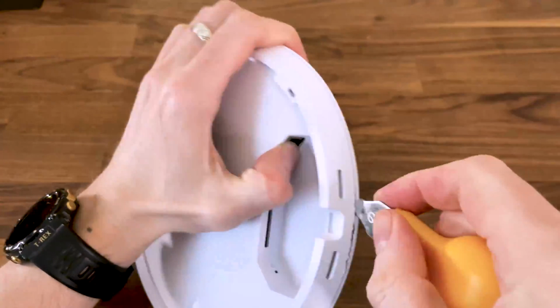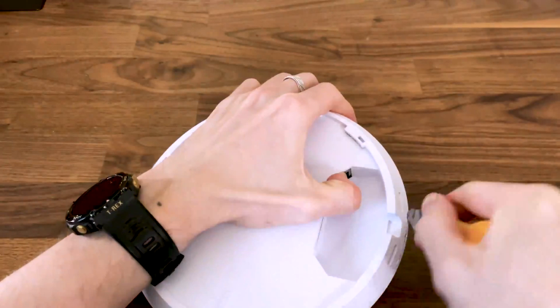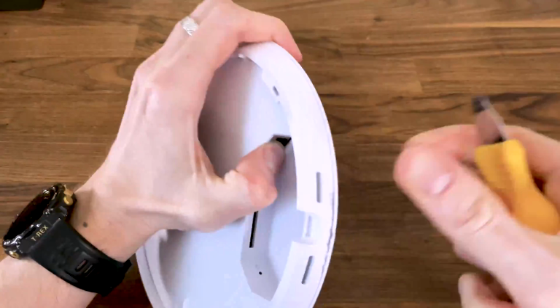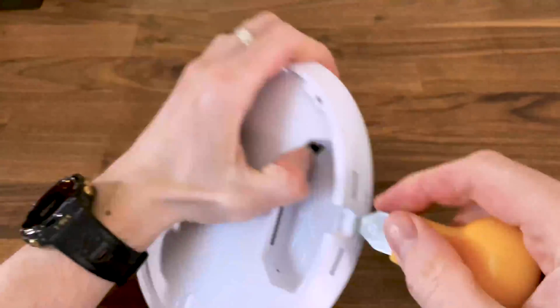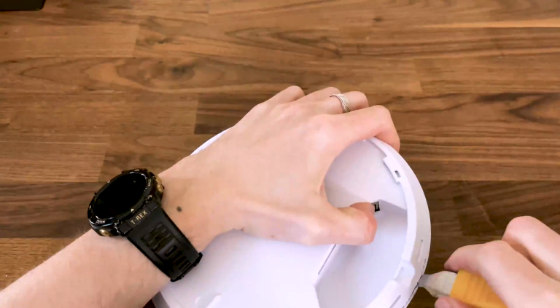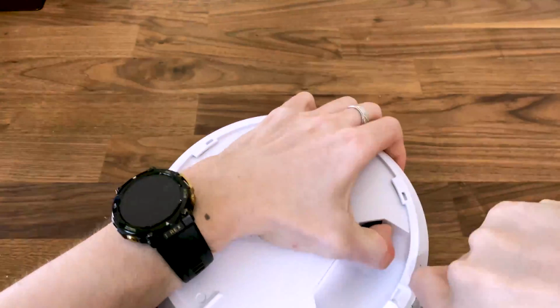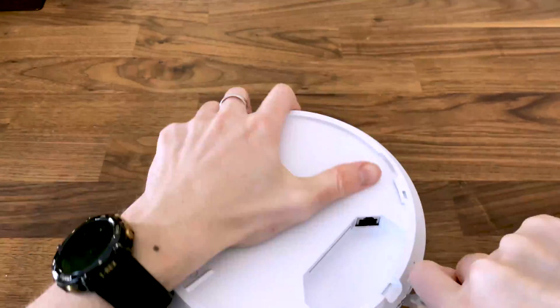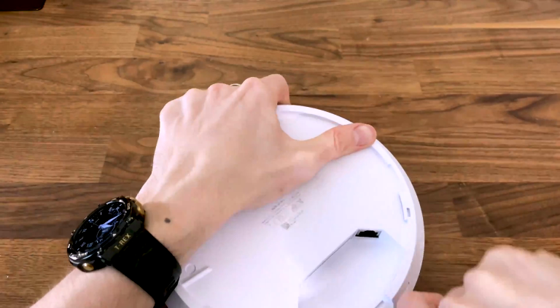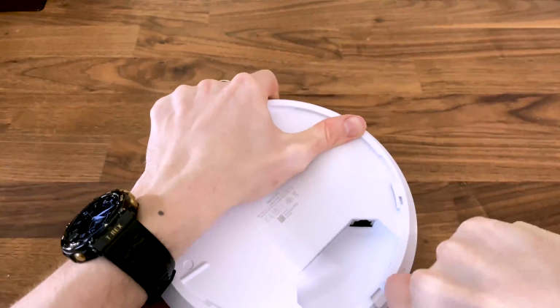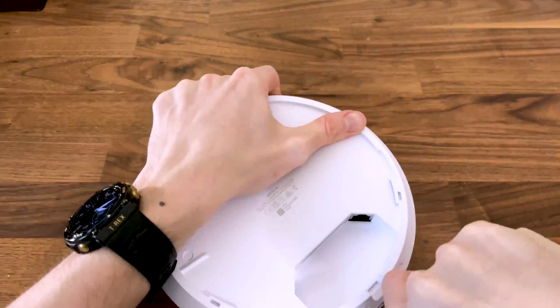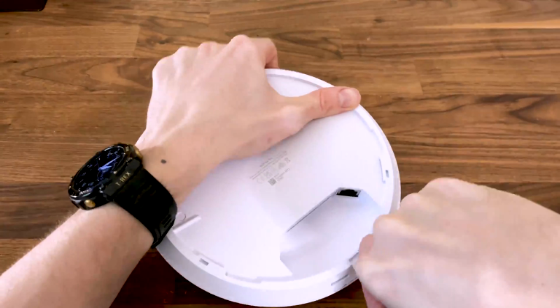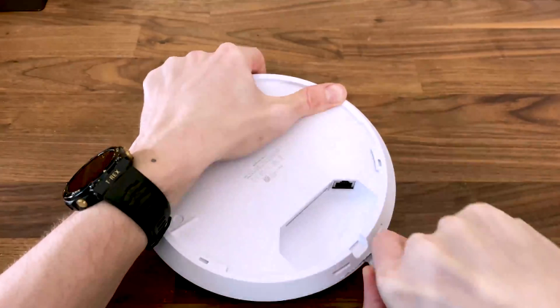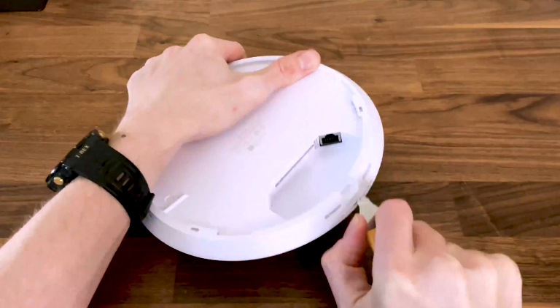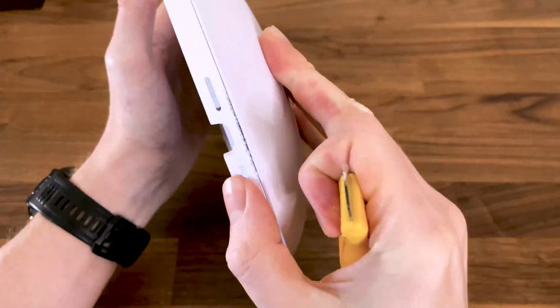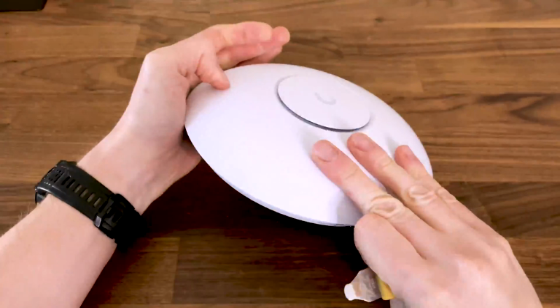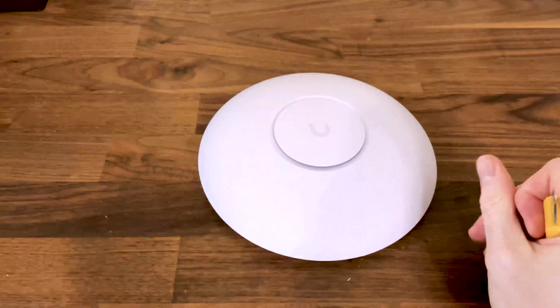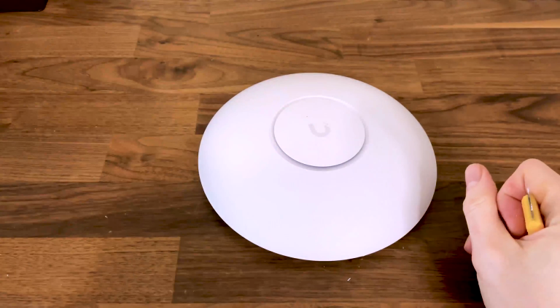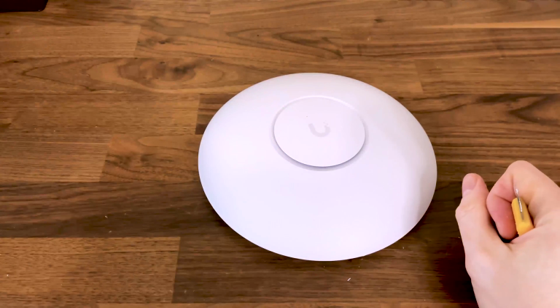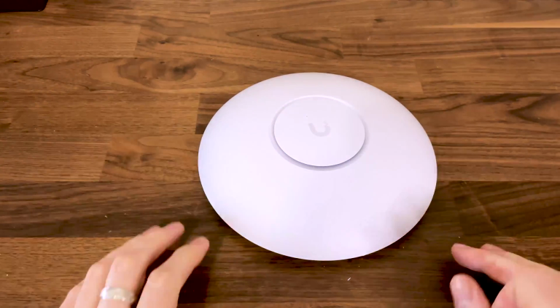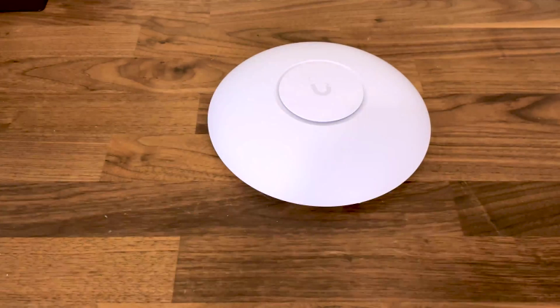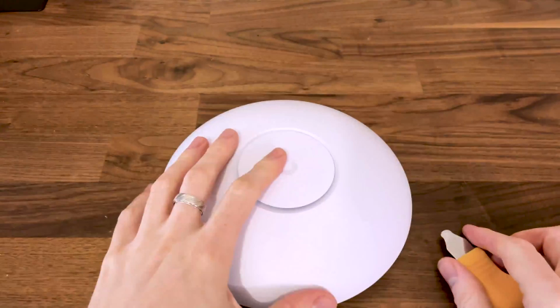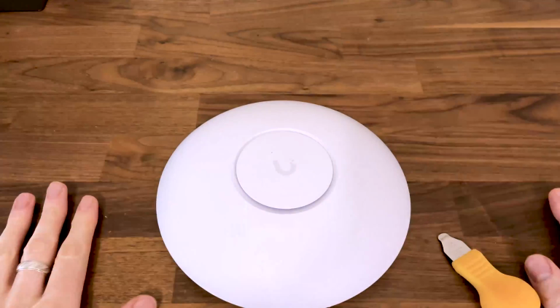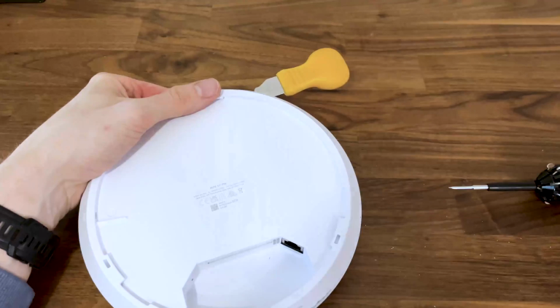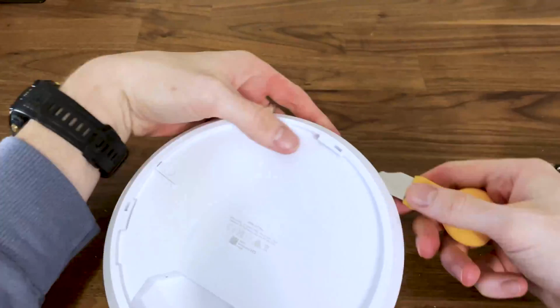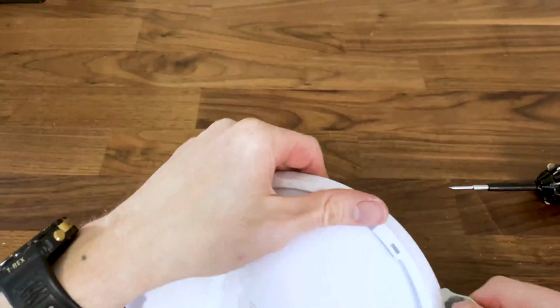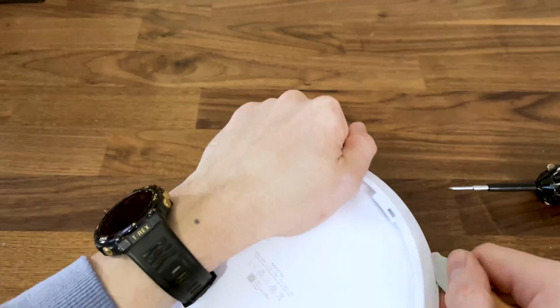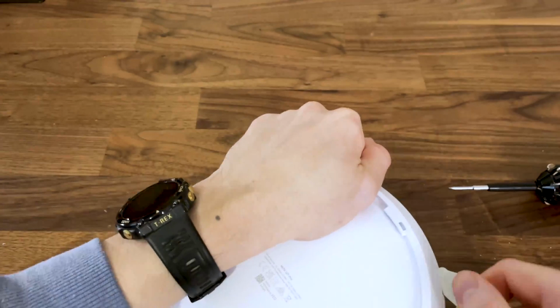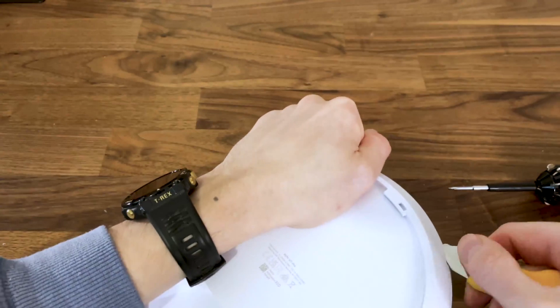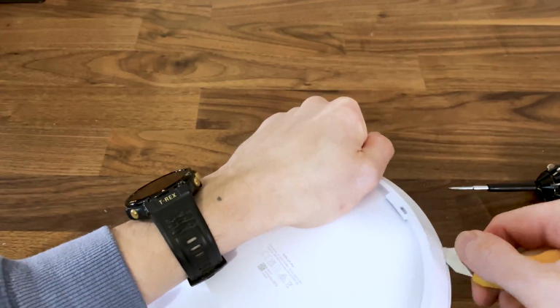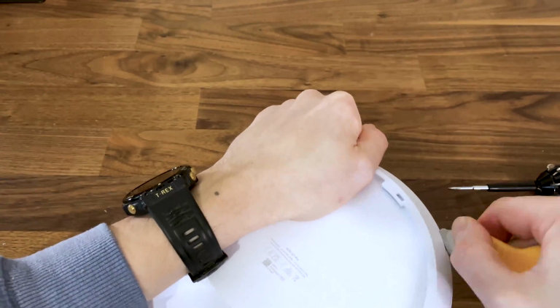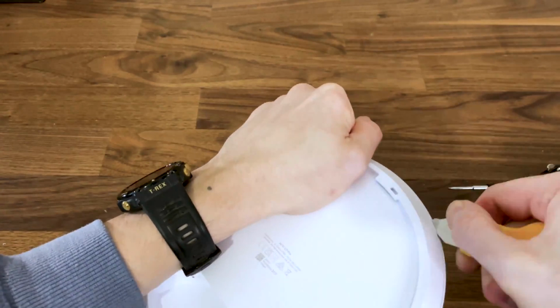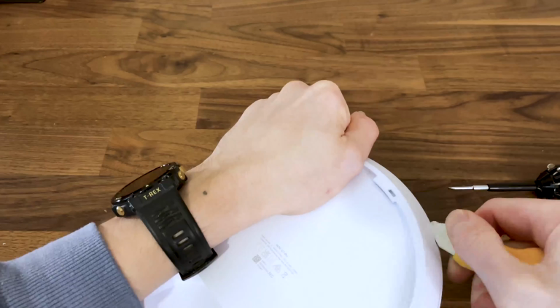If you go the same route as me, understand that there is very little chance to open up the access point without leaving any massive marks on the plastic. So essentially it's bye-bye warranty.